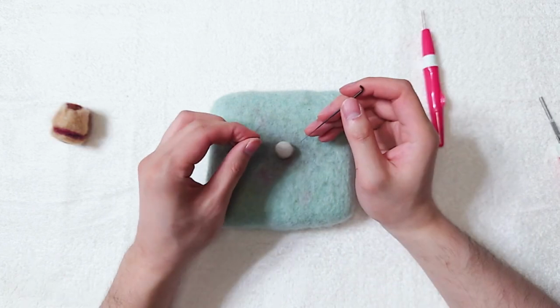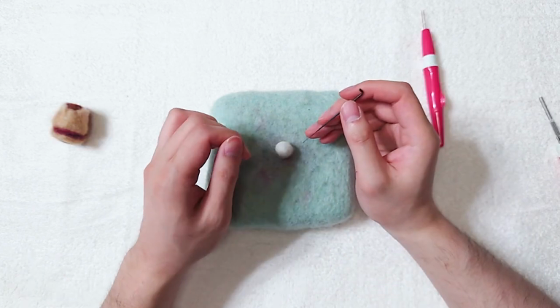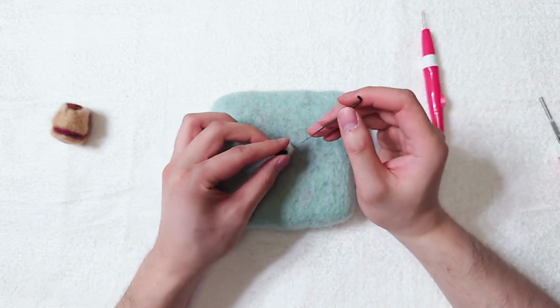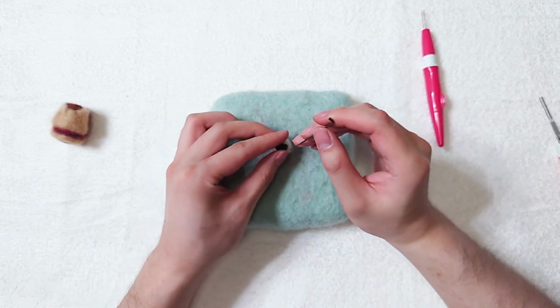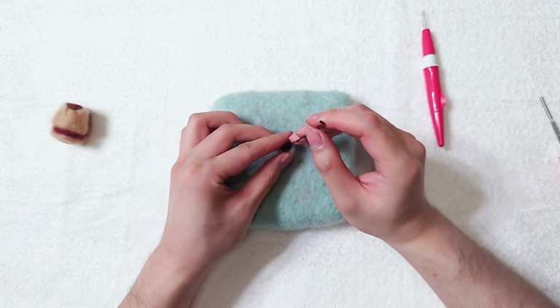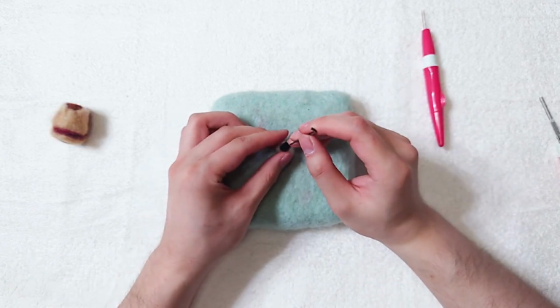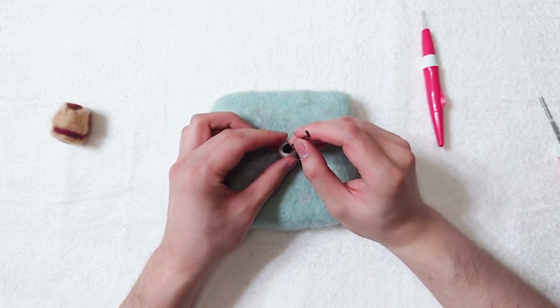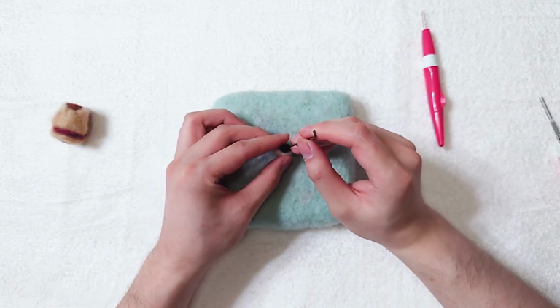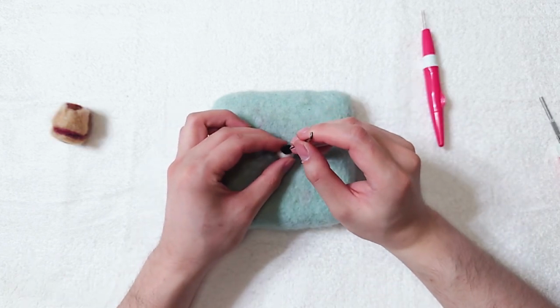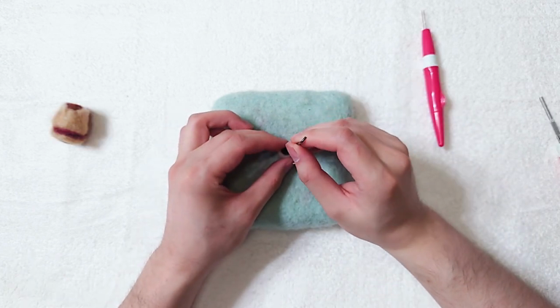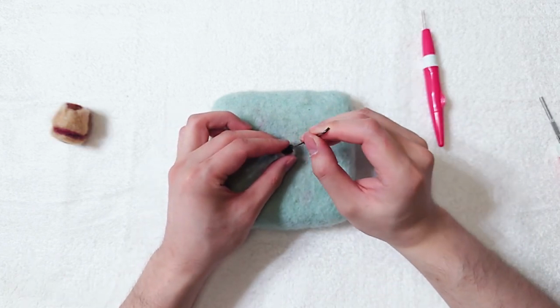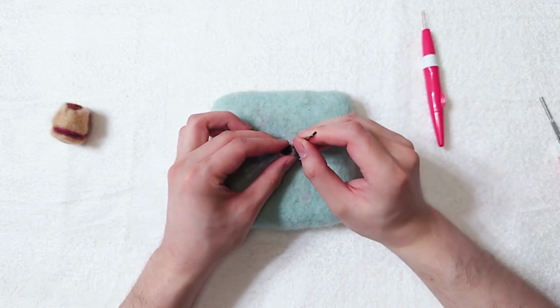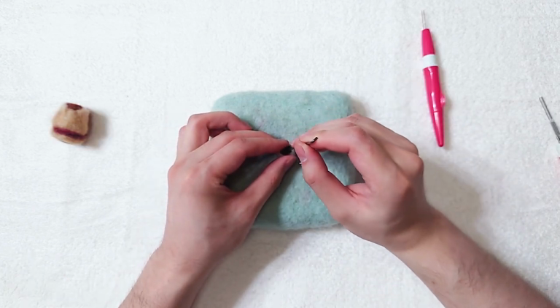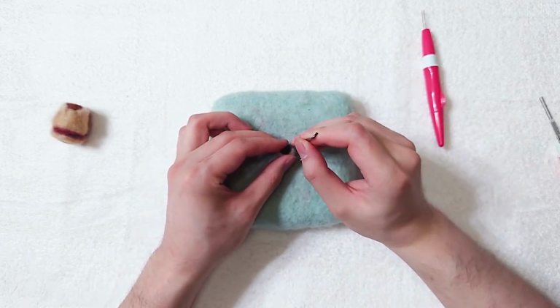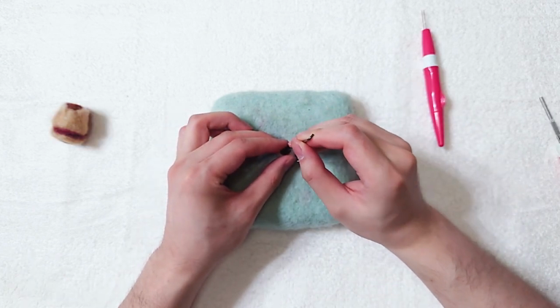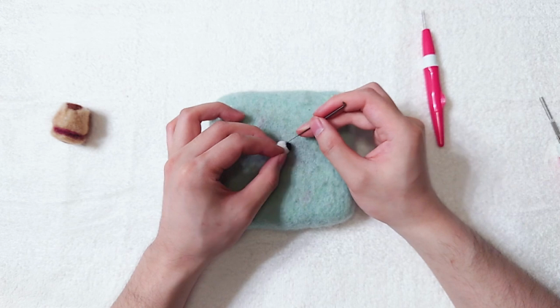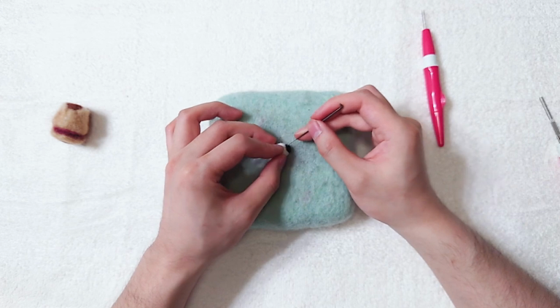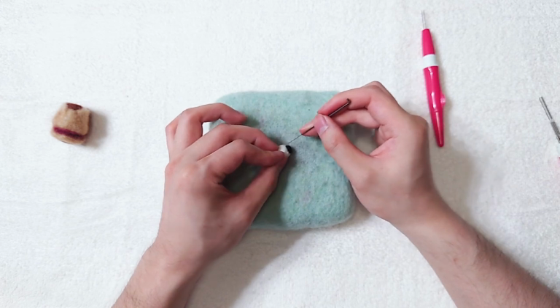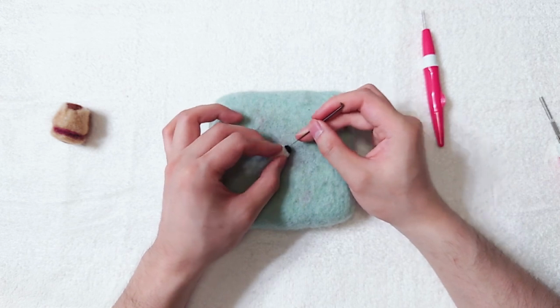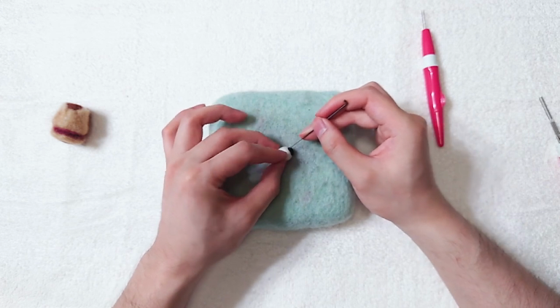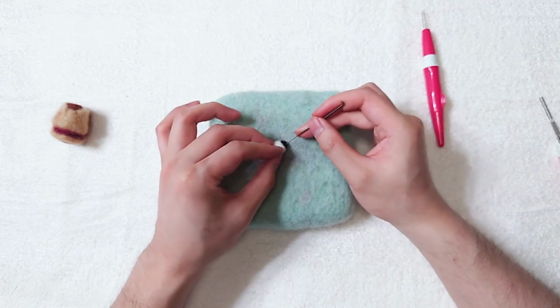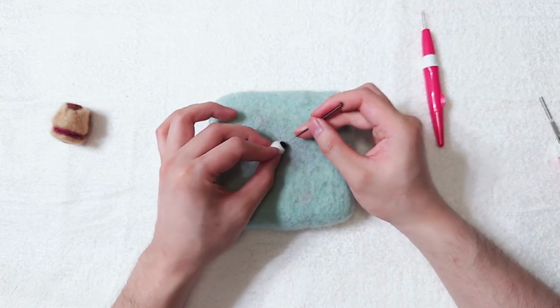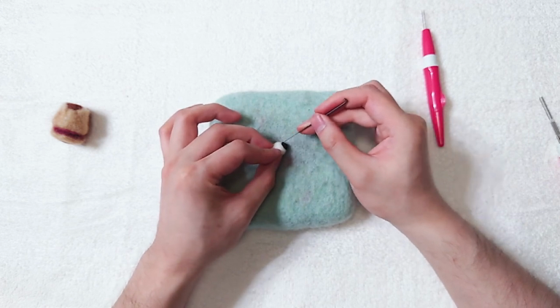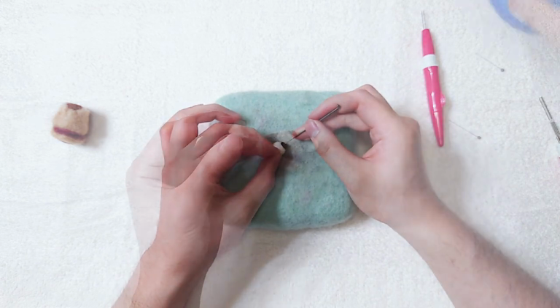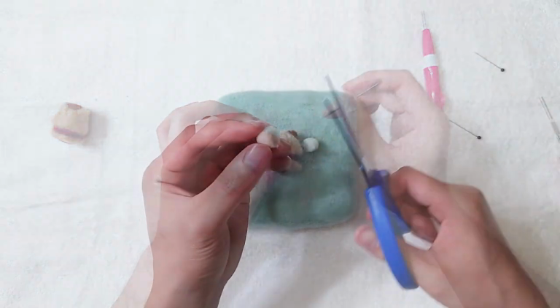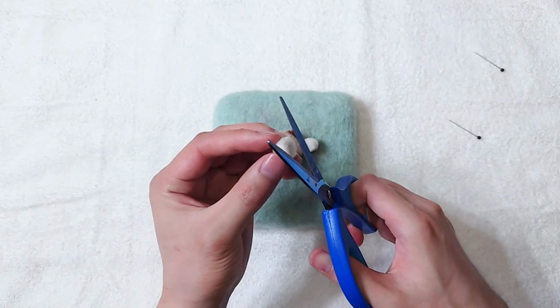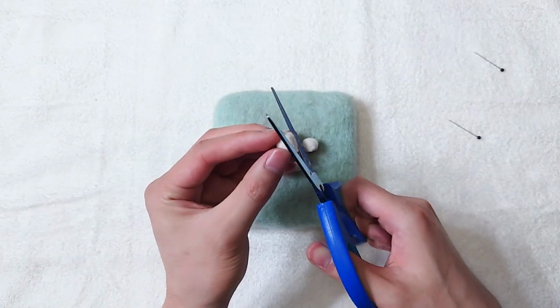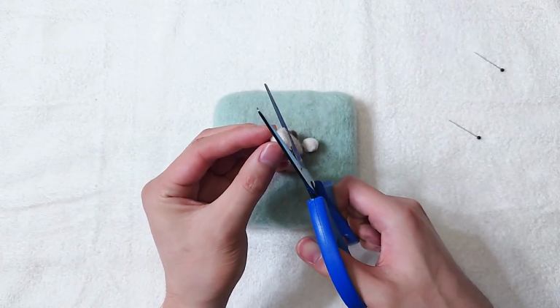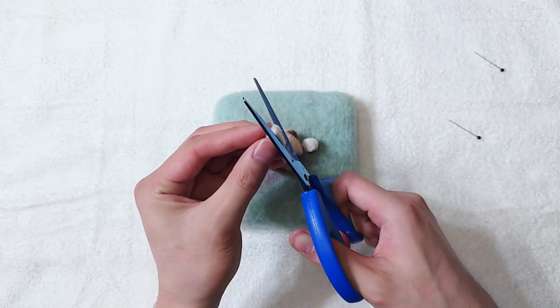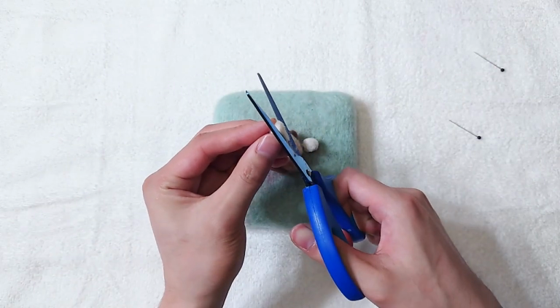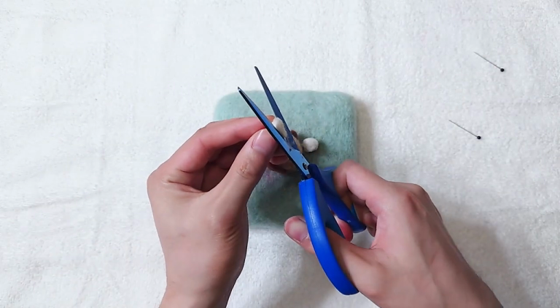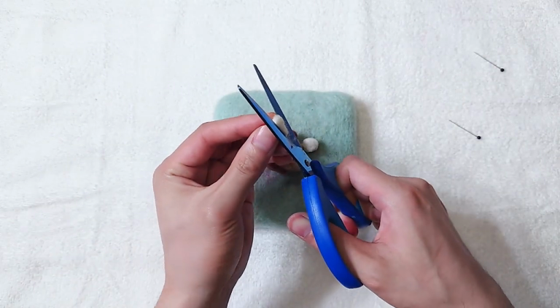Make two white round shapes for the eyes, then add black. Trim the back of the eyes if needed.